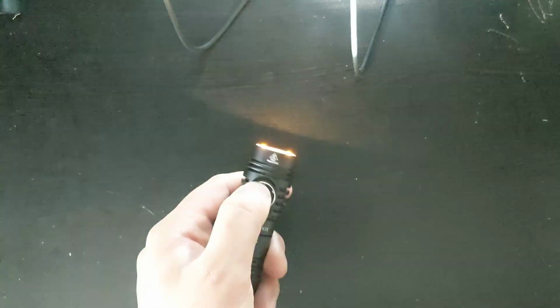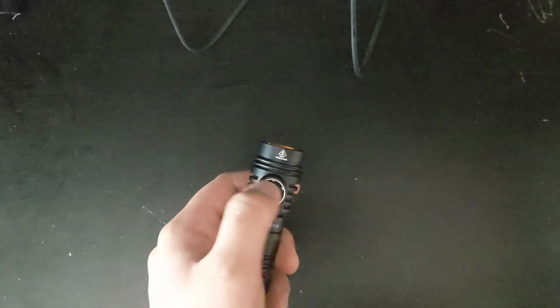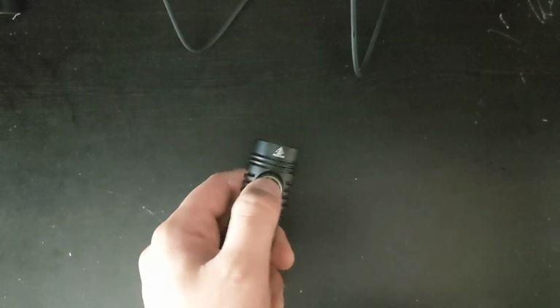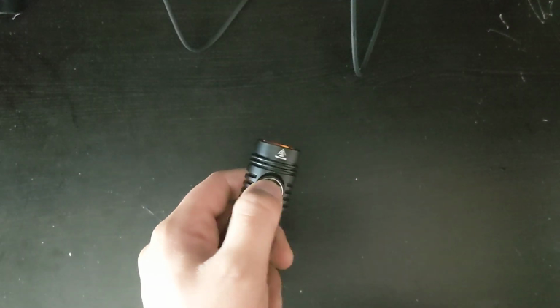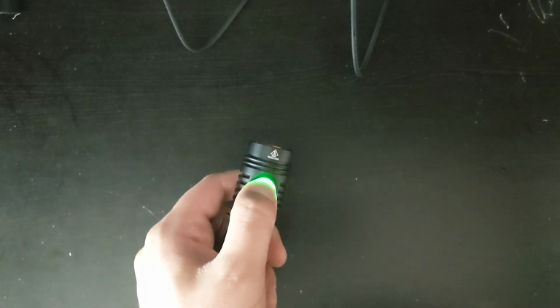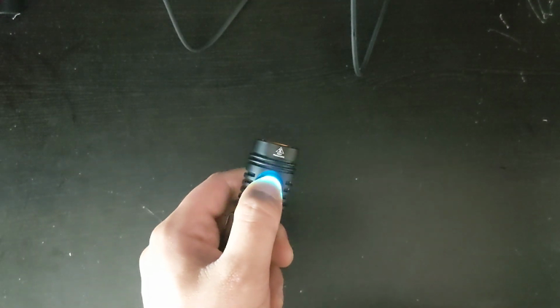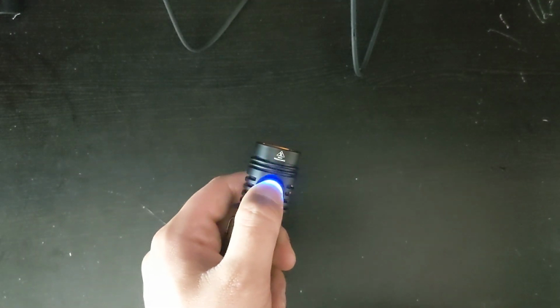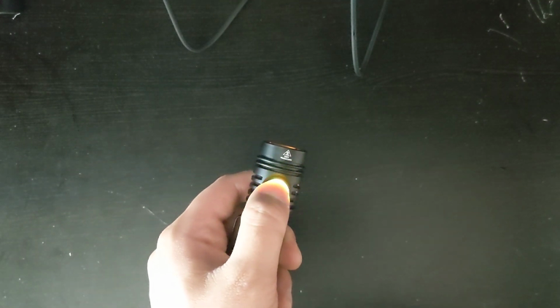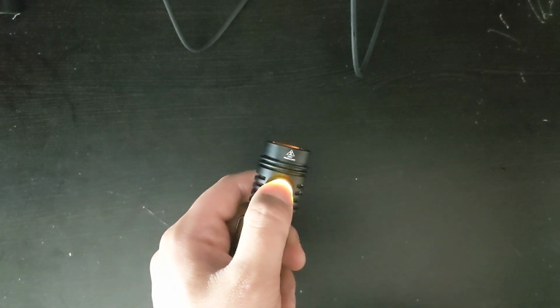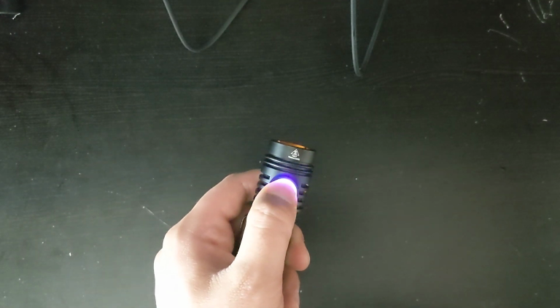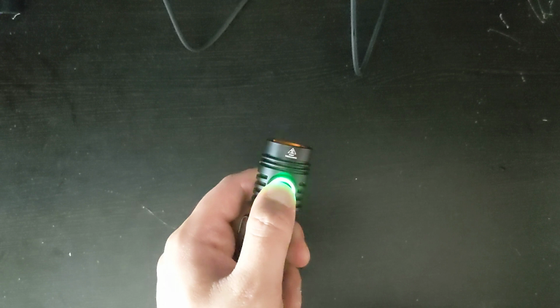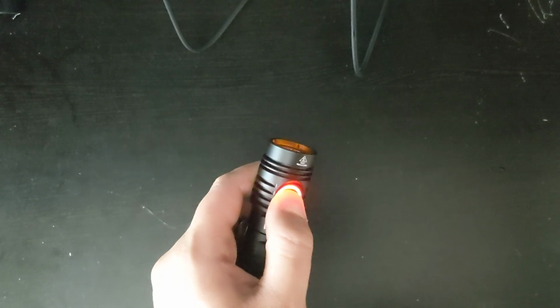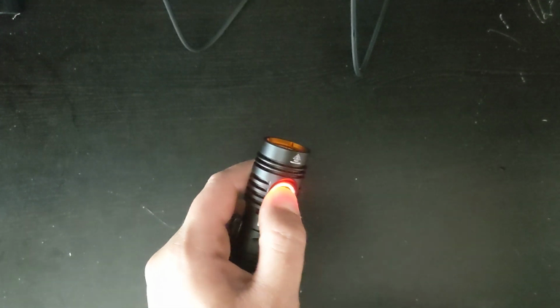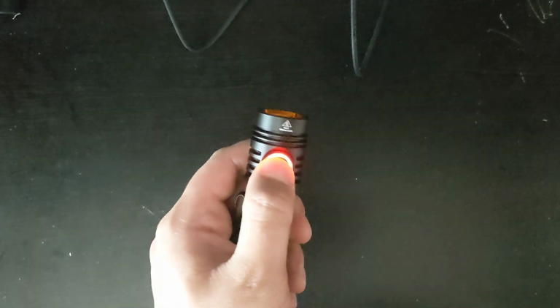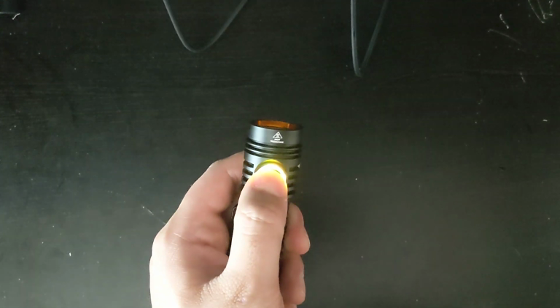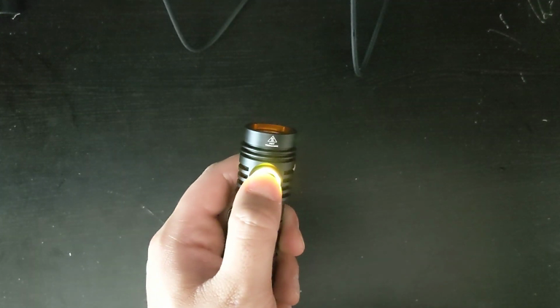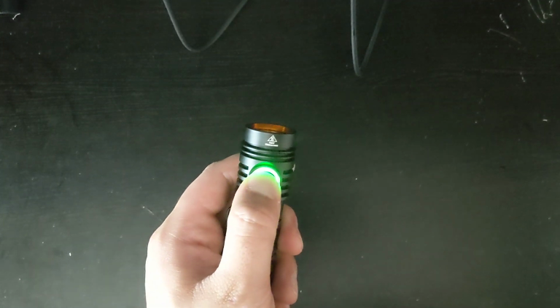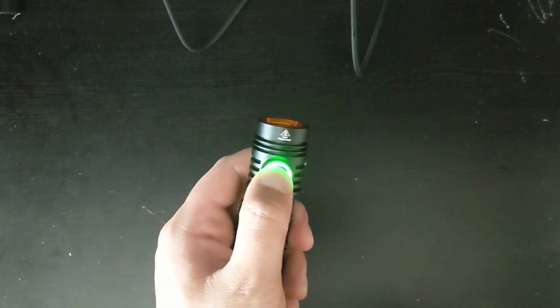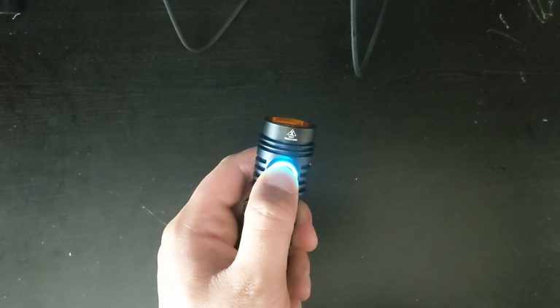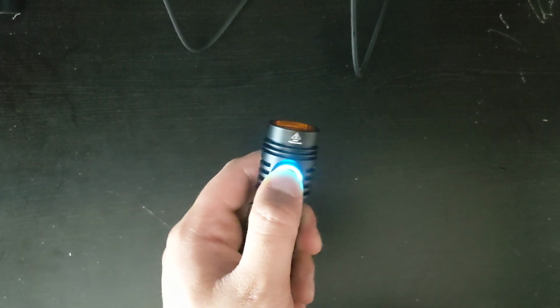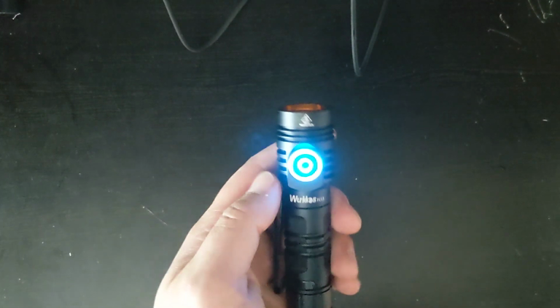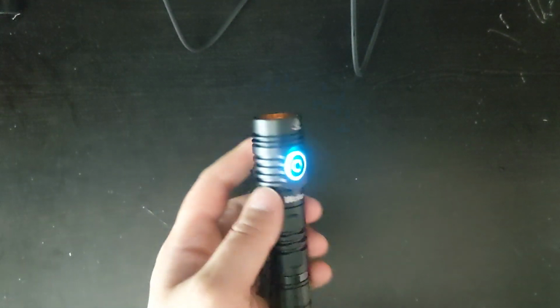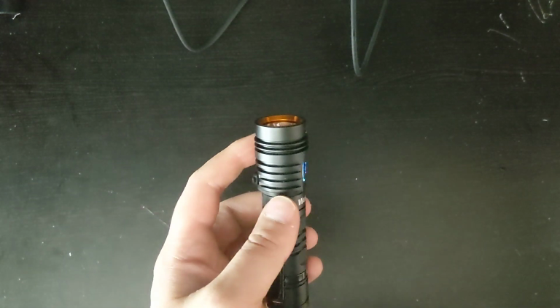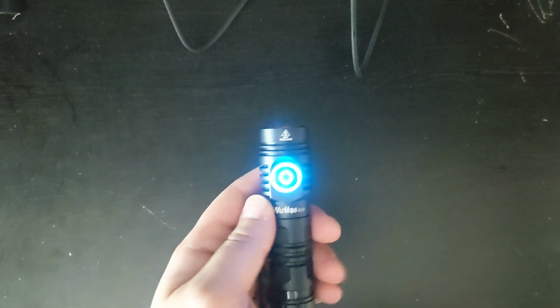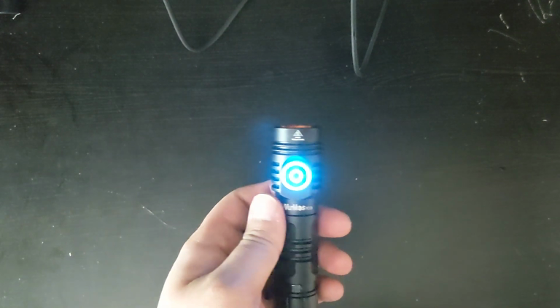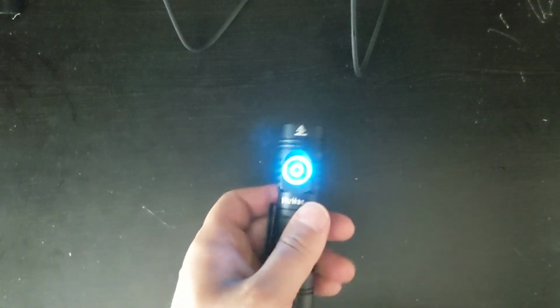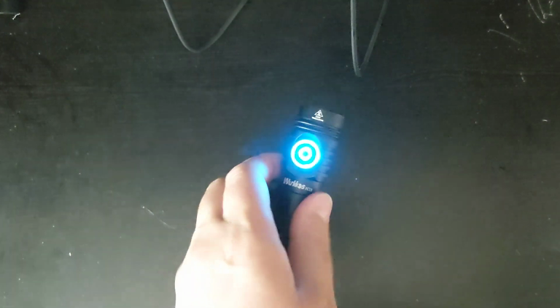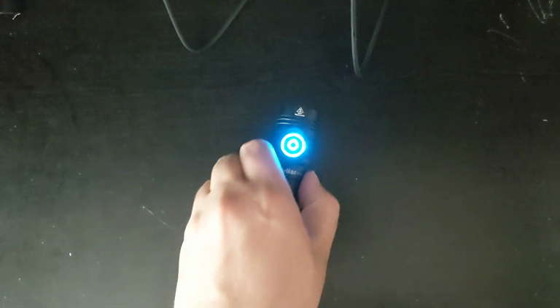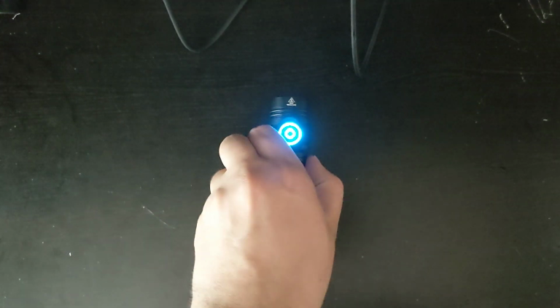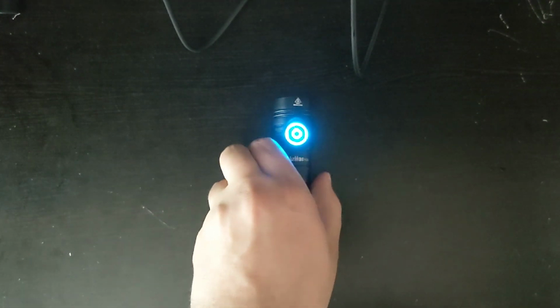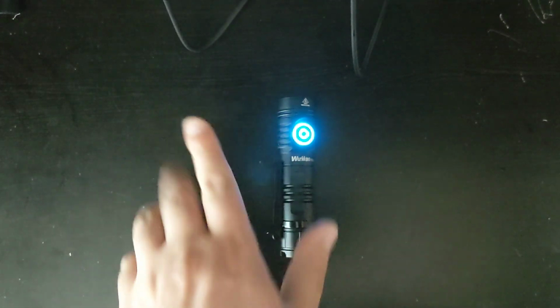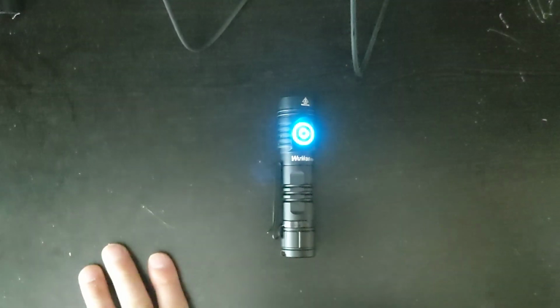Let's change to a different color. Click 7 times, then hold. So let's choose blue — you just let go whenever you like the color, and it'll keep that color.